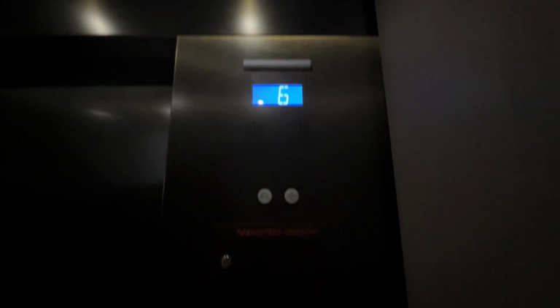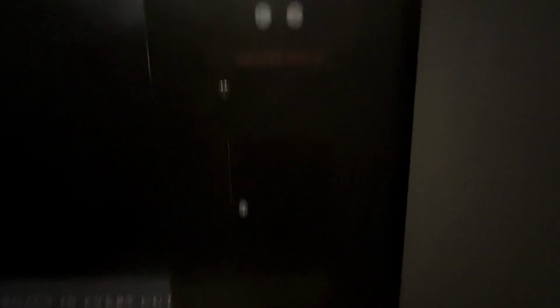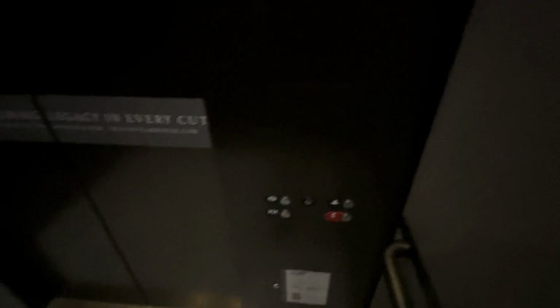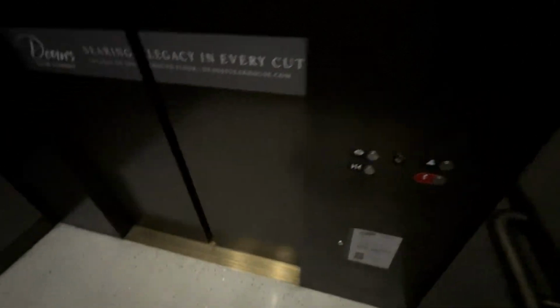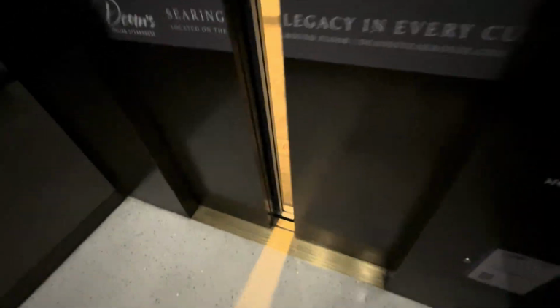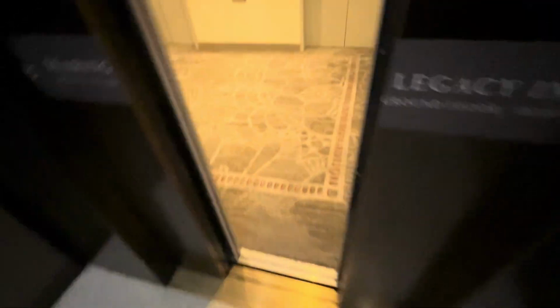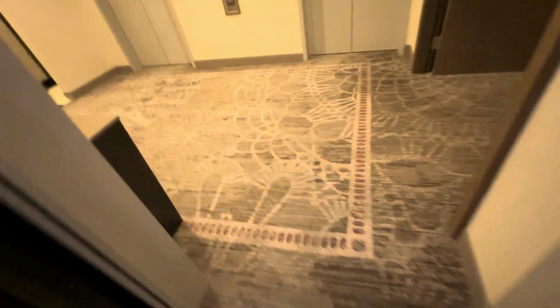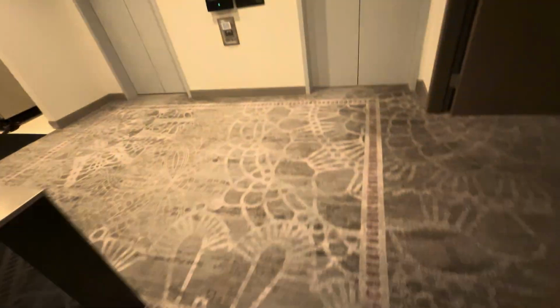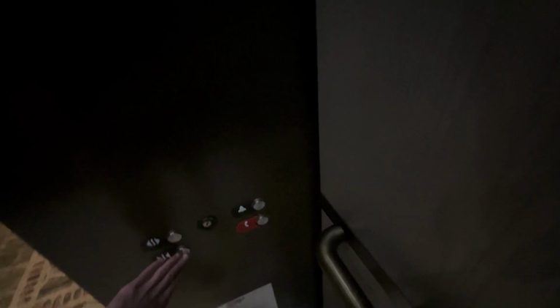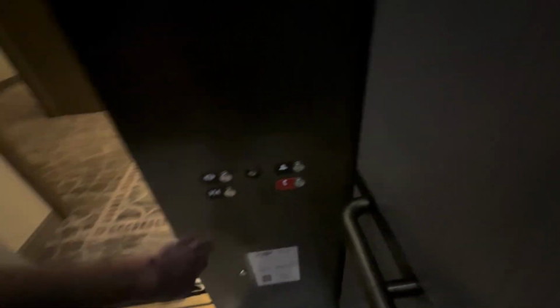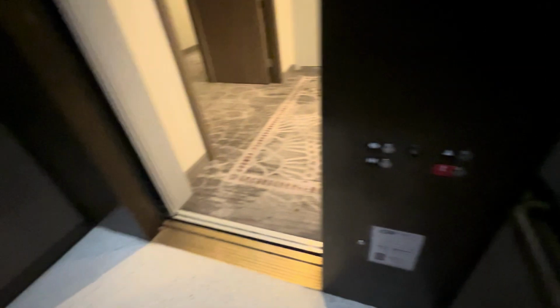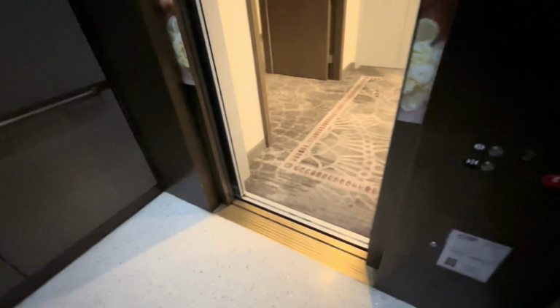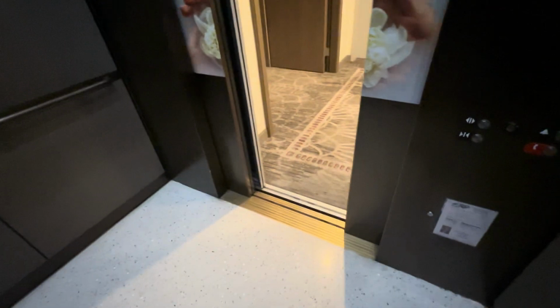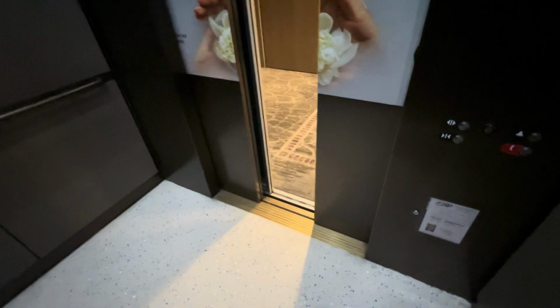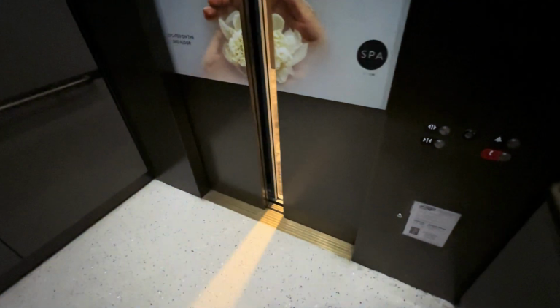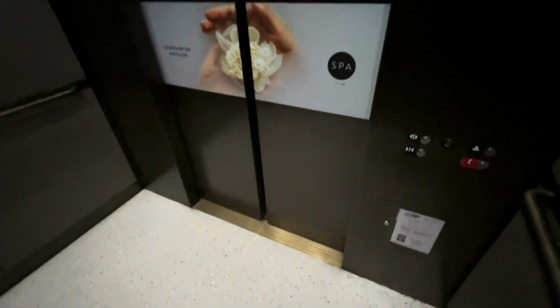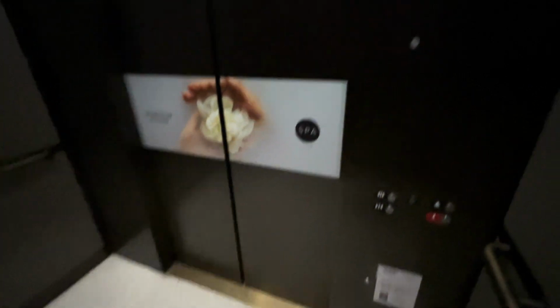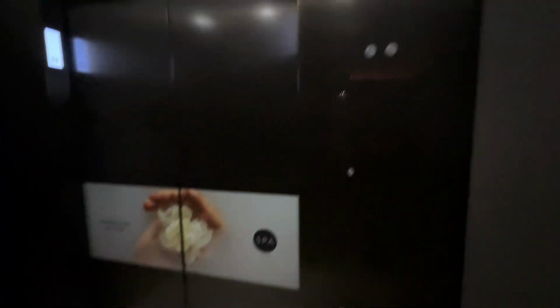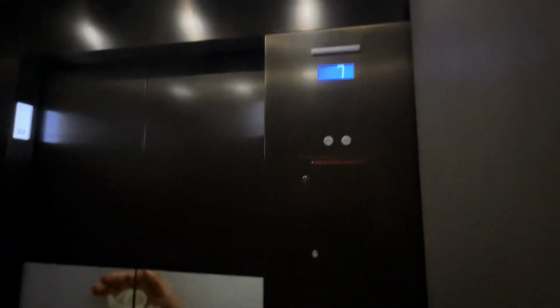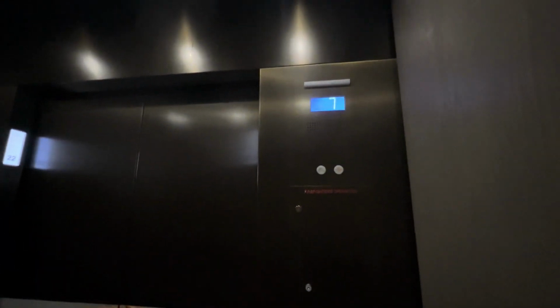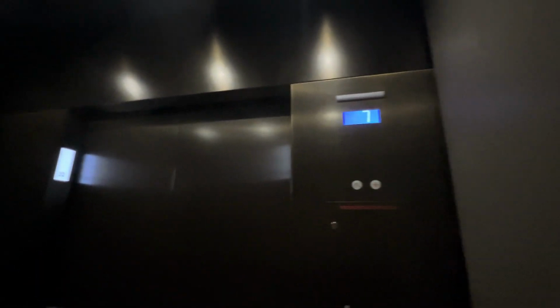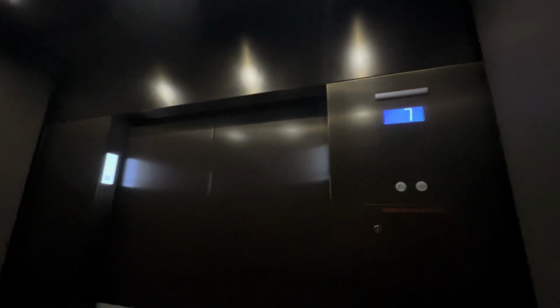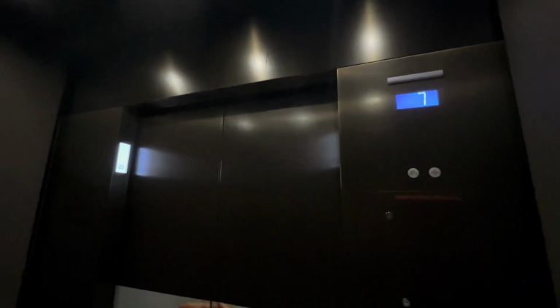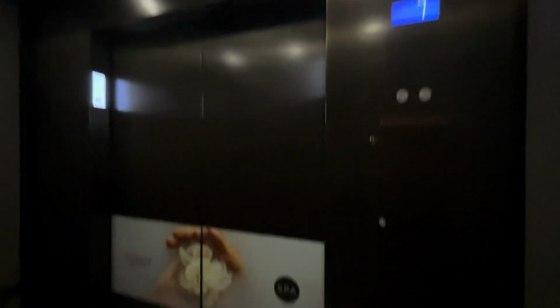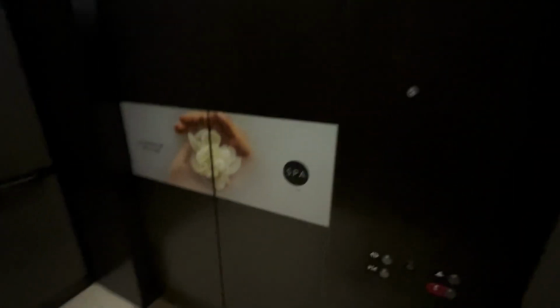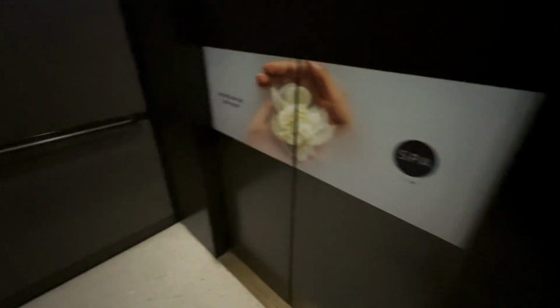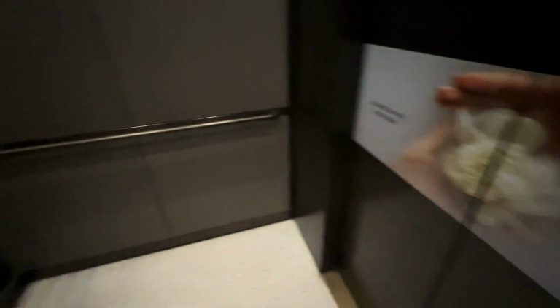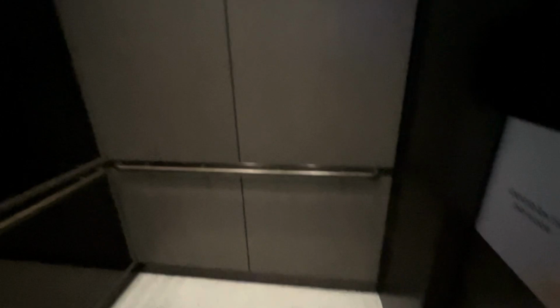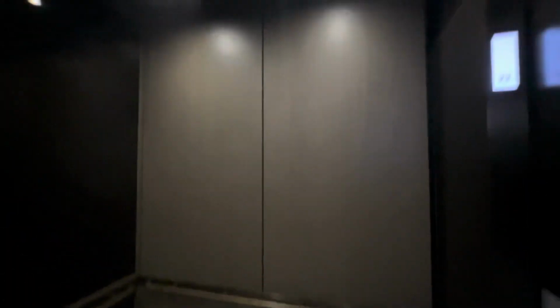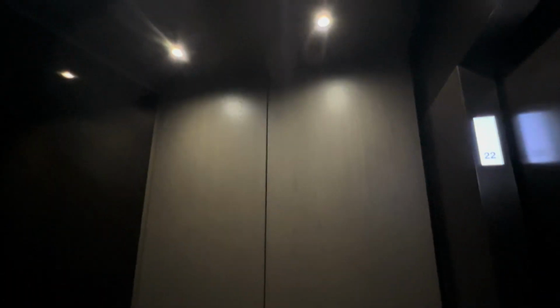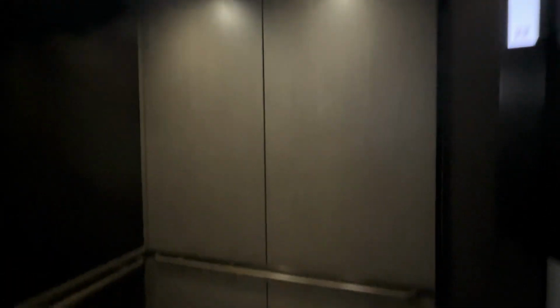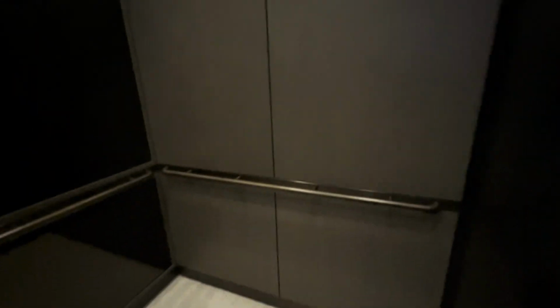Sixth floor. Okay, we're at six. All right, we're back on elevator C right now. Let's do a cab here. Let's tour the same elevator.